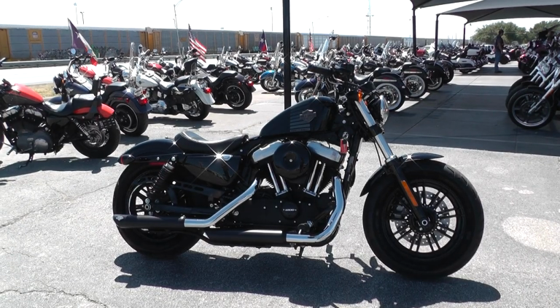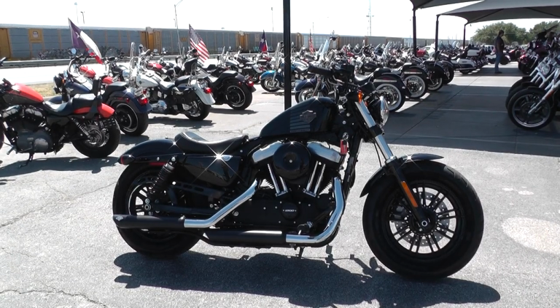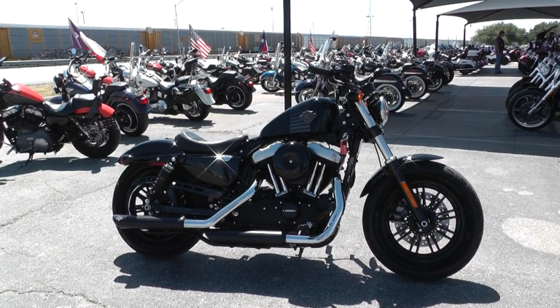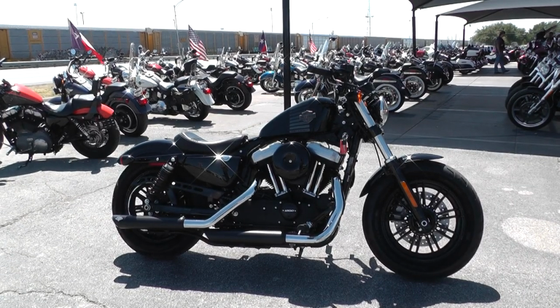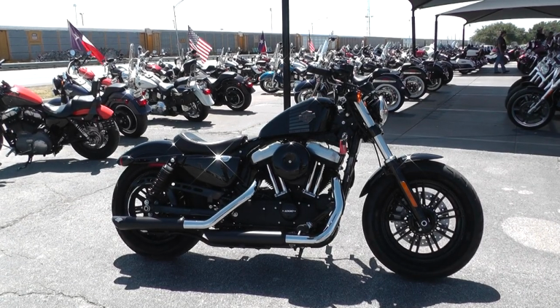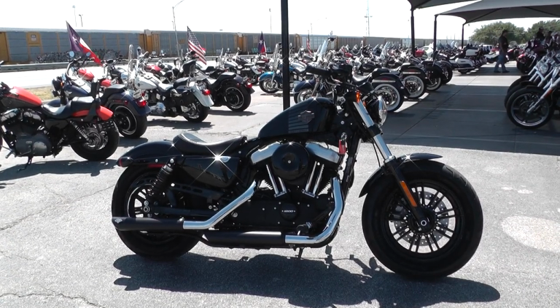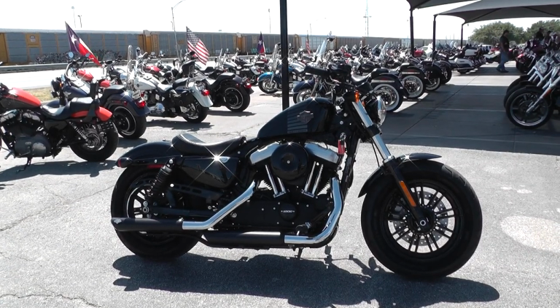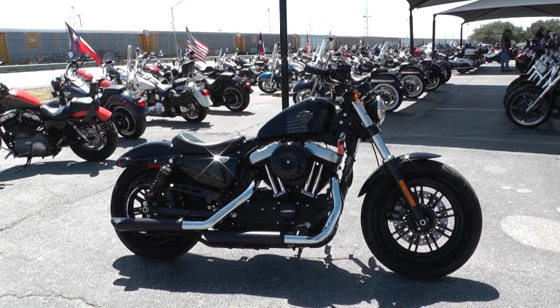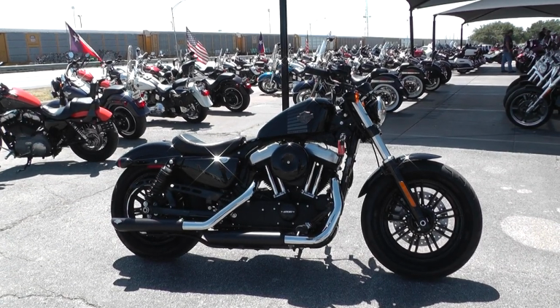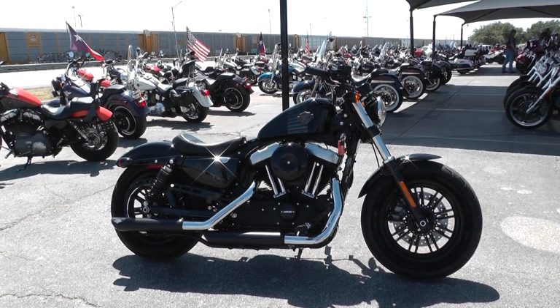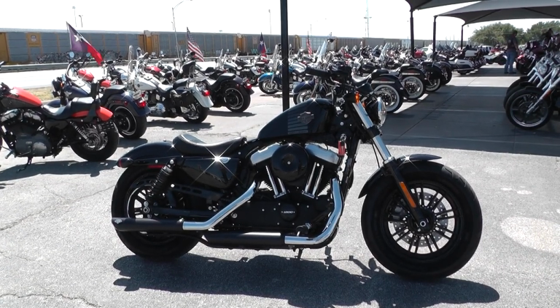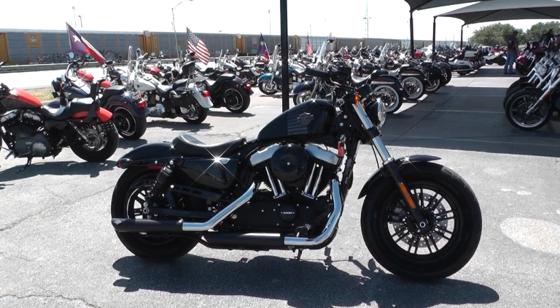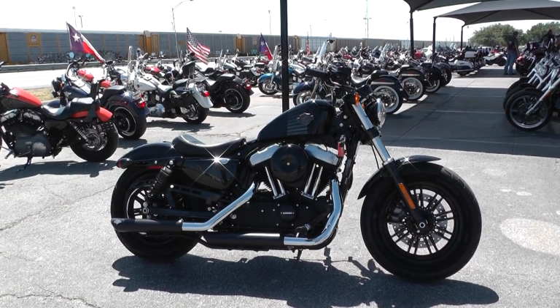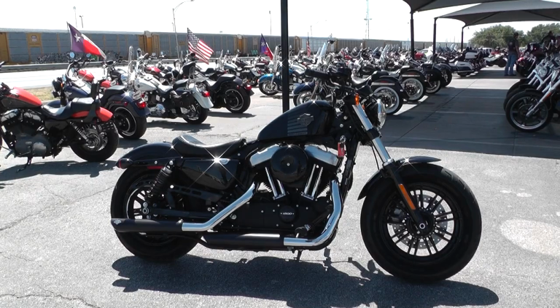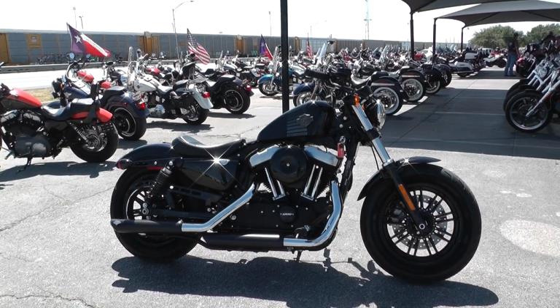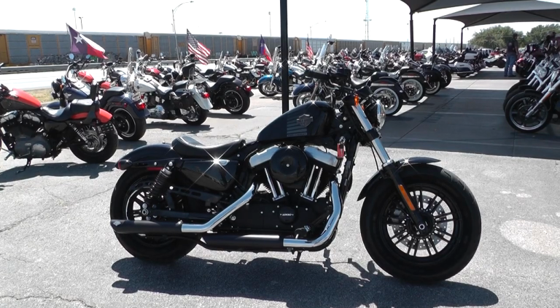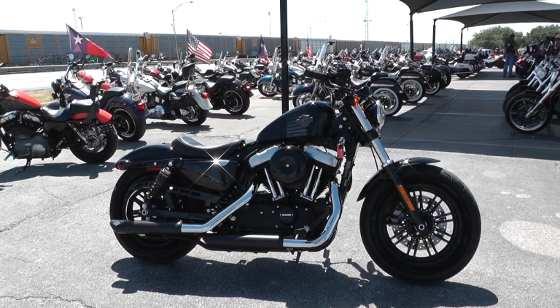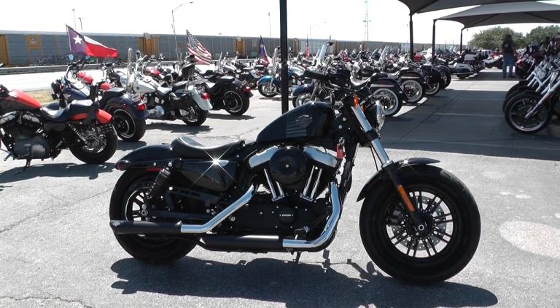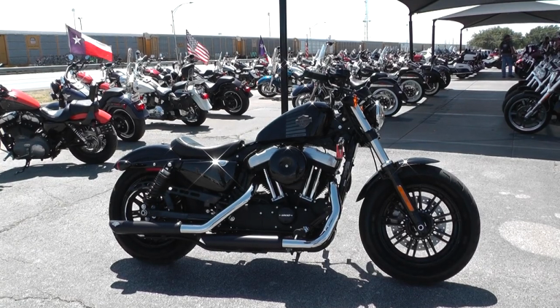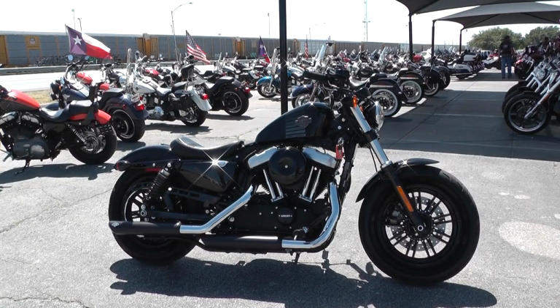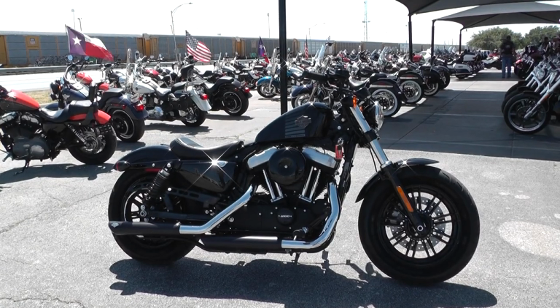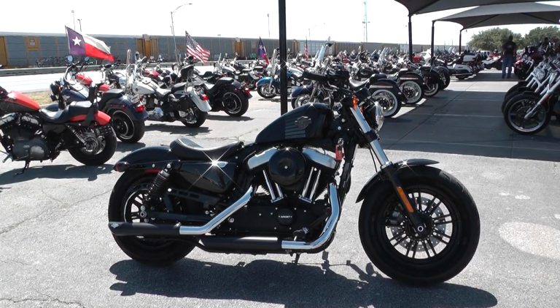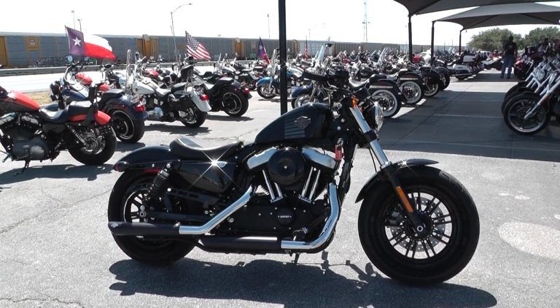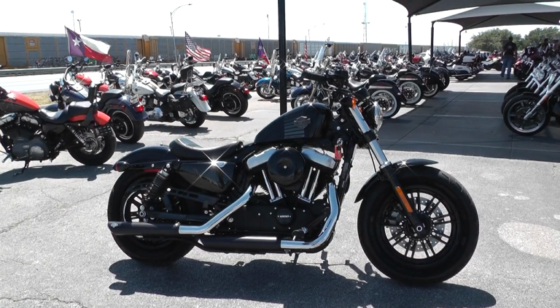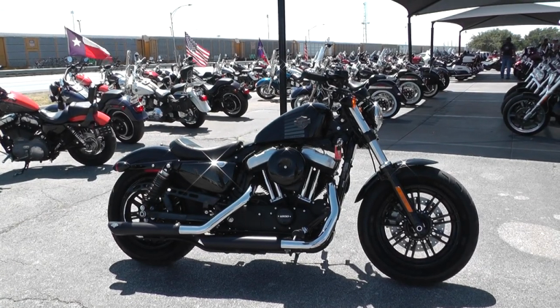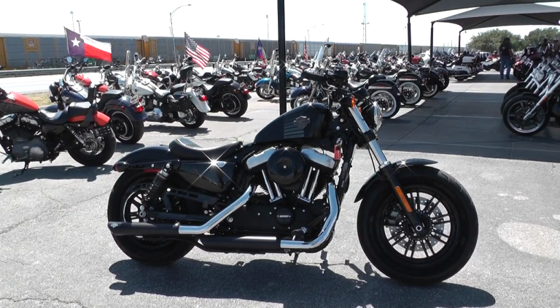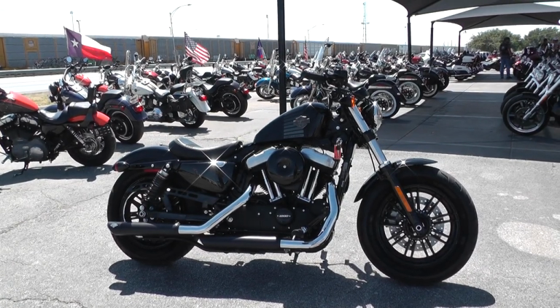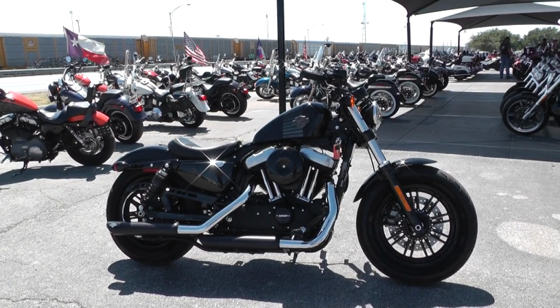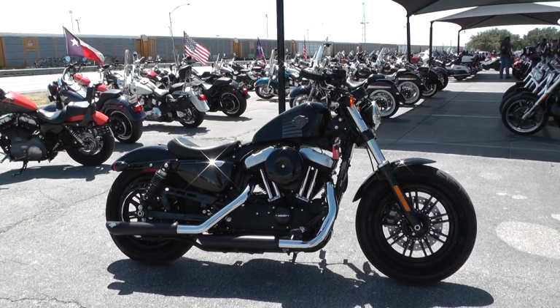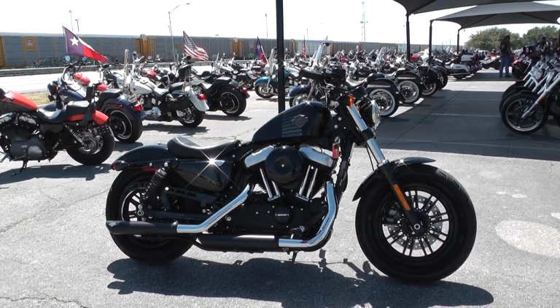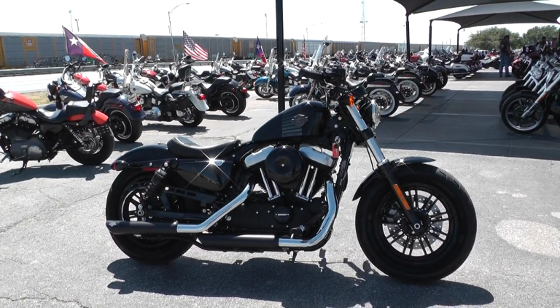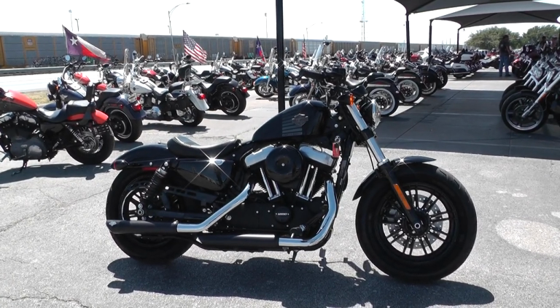This will be real easy to get this one to you. This is Nick with American Motorcycle Trading Company in Arlington, Texas. The freedom to choose.